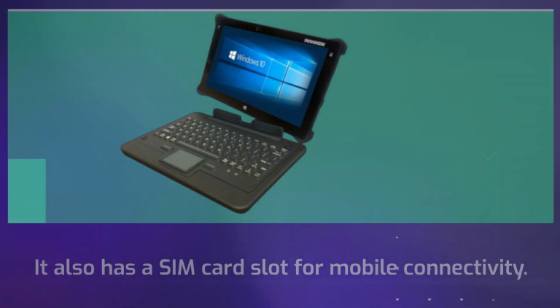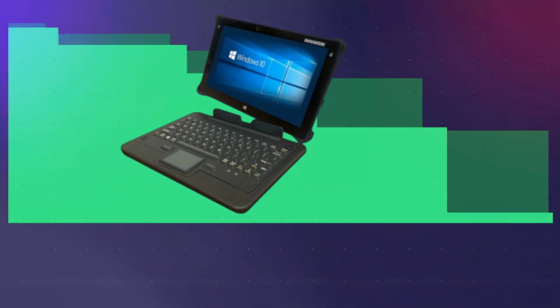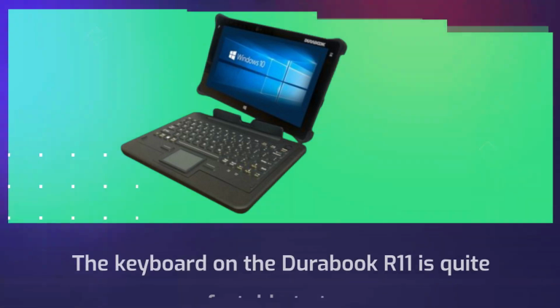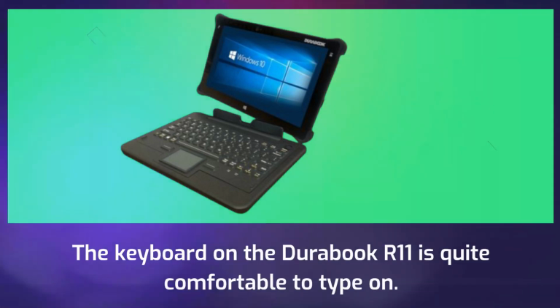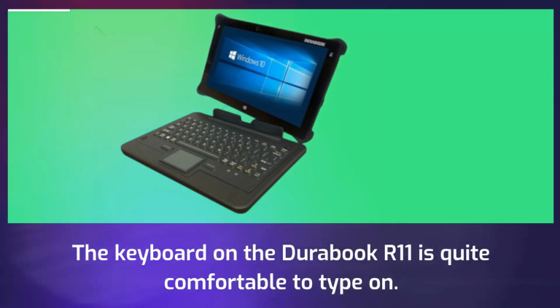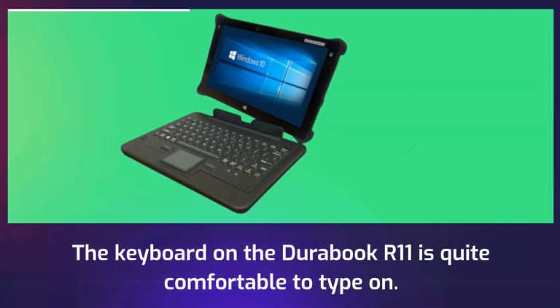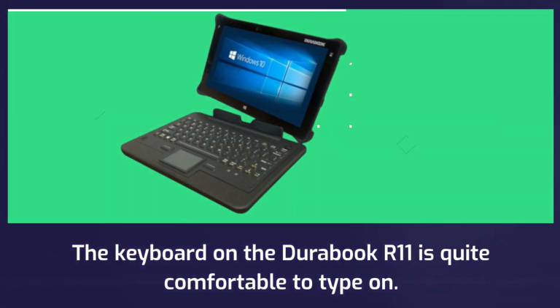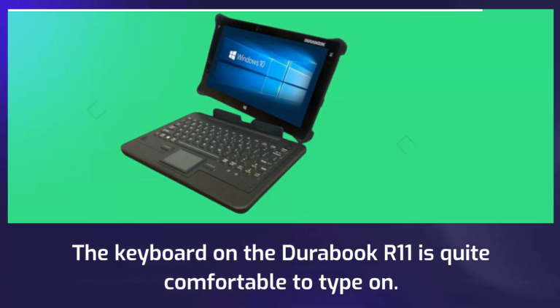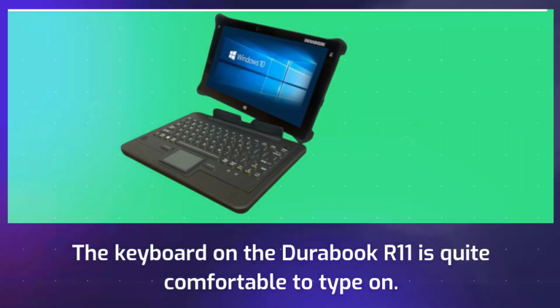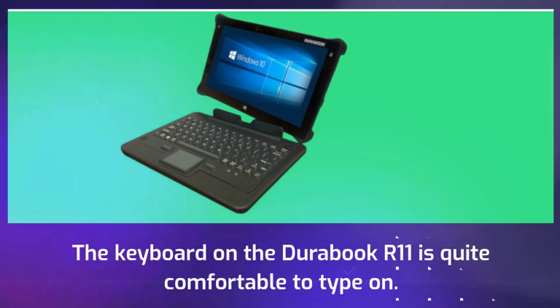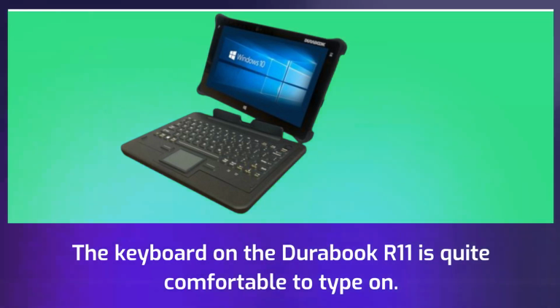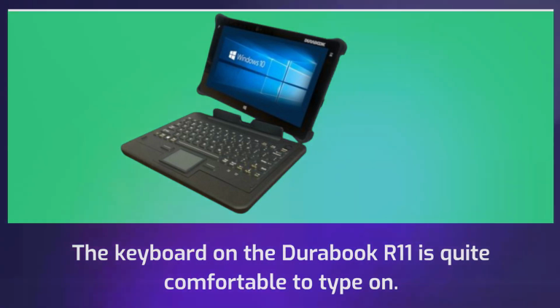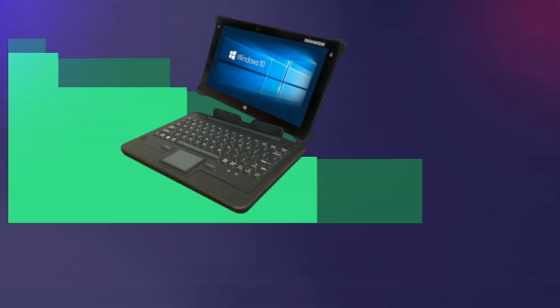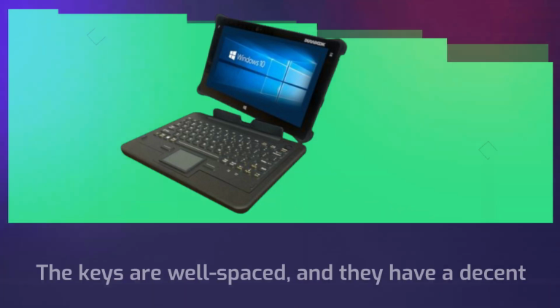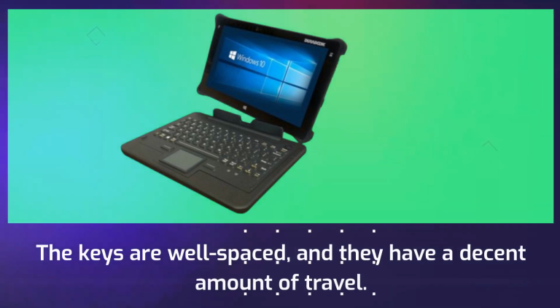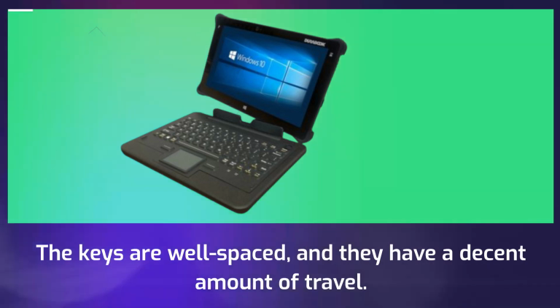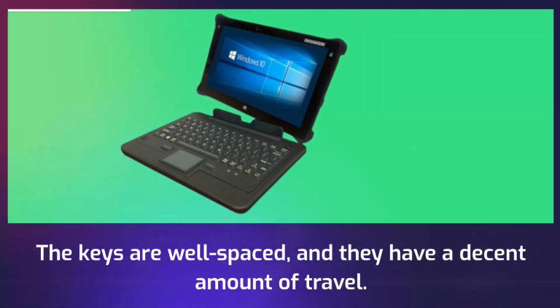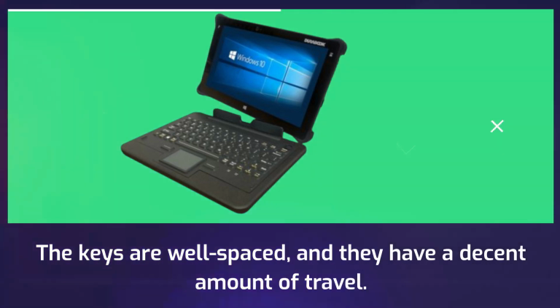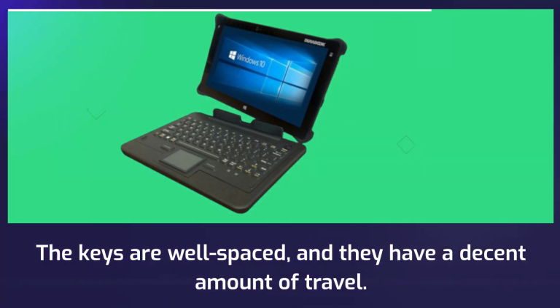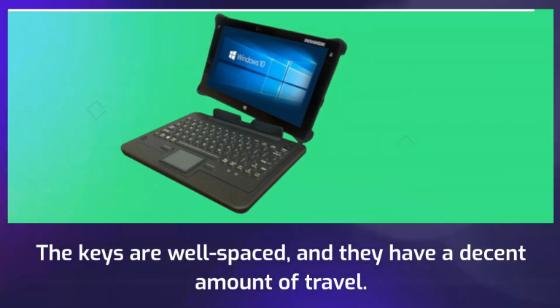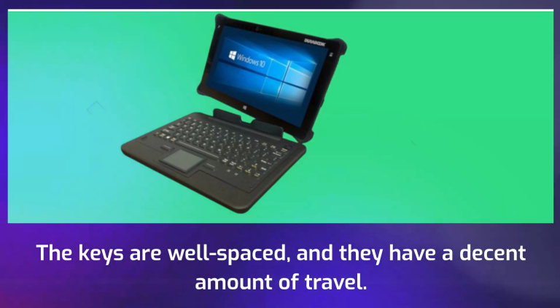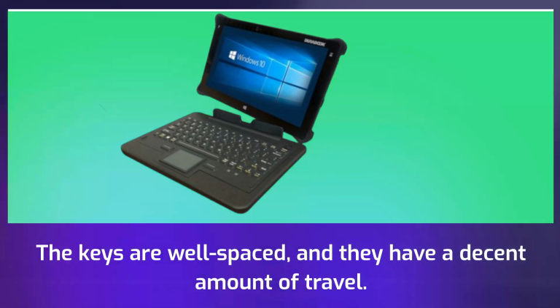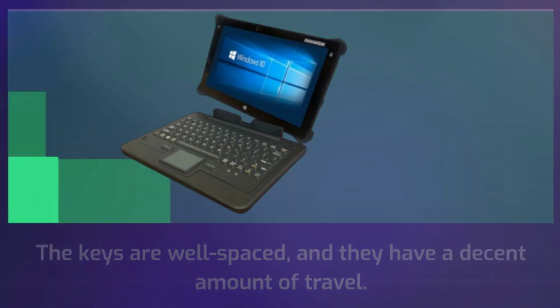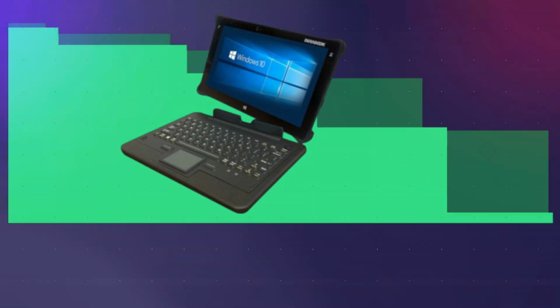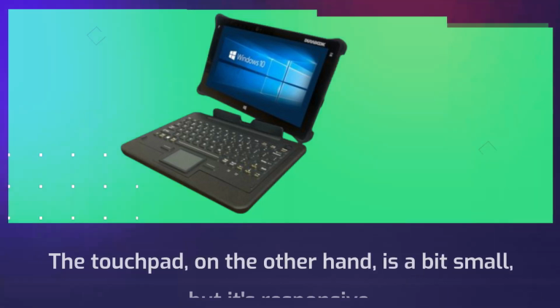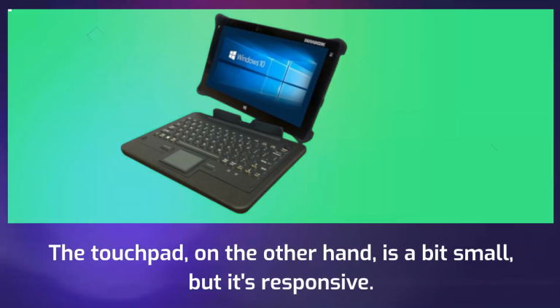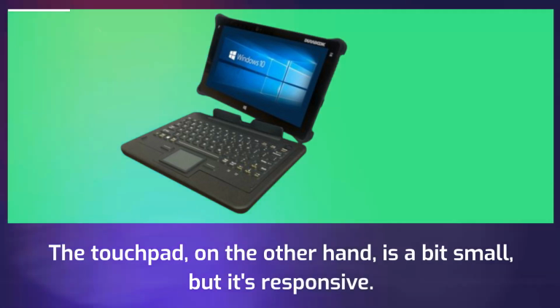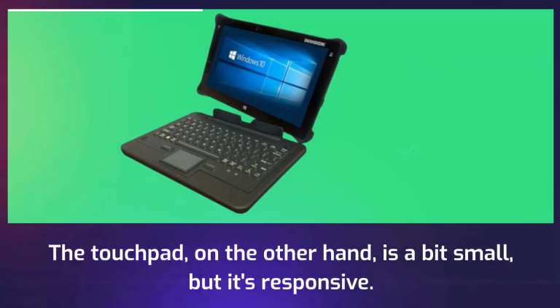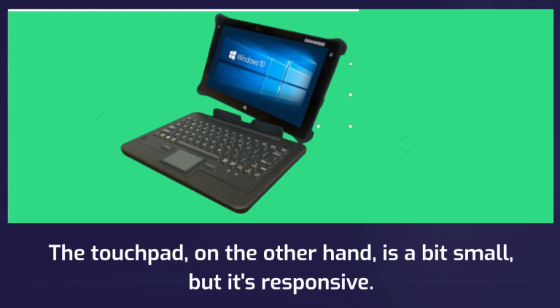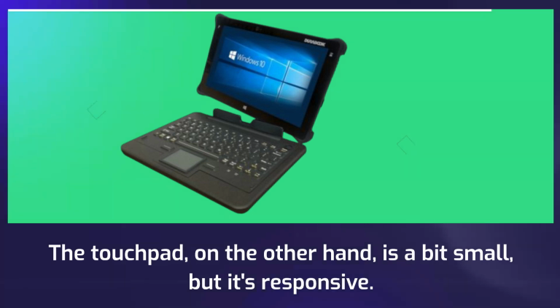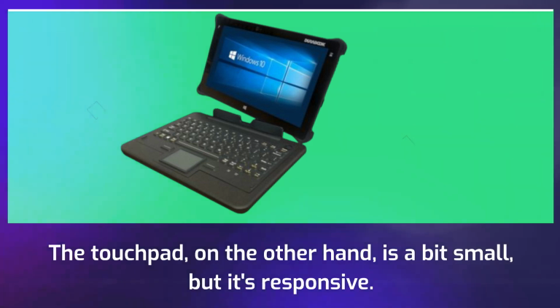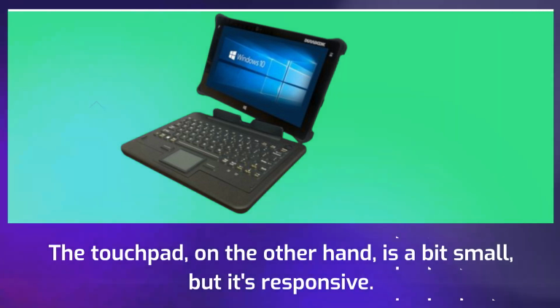The keyboard on the Durabook R11 is quite comfortable to type on. The keys are well-spaced and they have a decent amount of travel. The touchpad, on the other hand, is a bit small, but it's responsive.